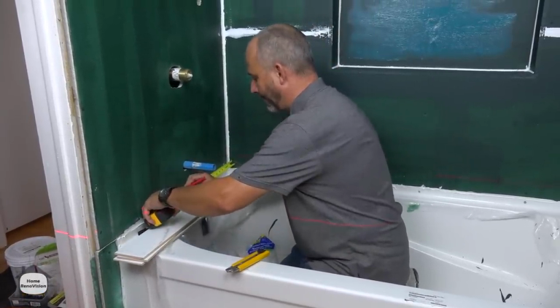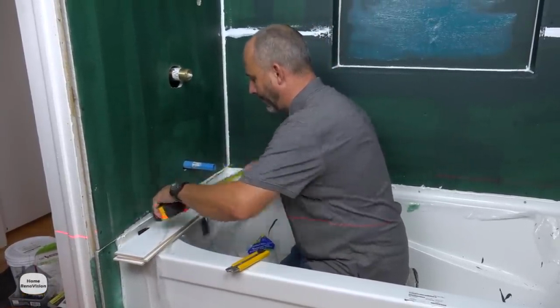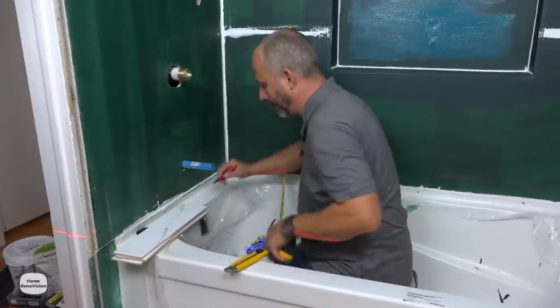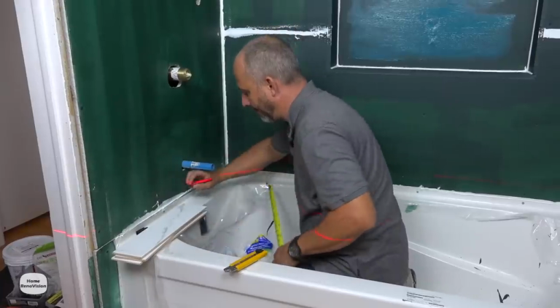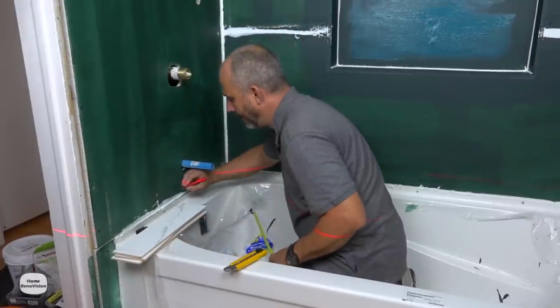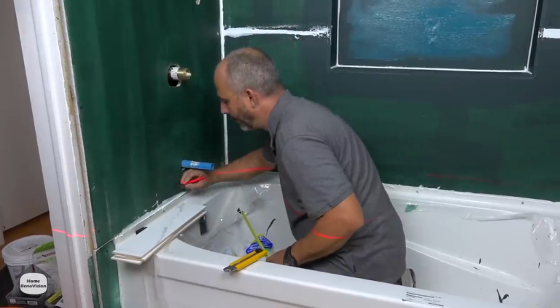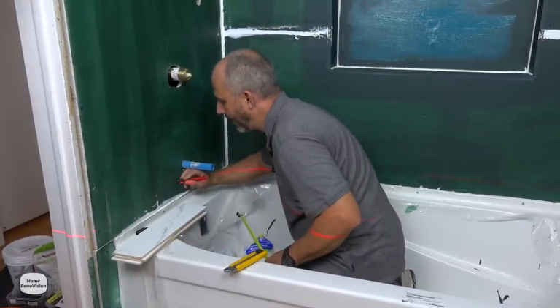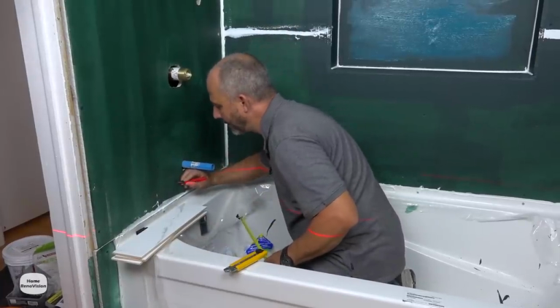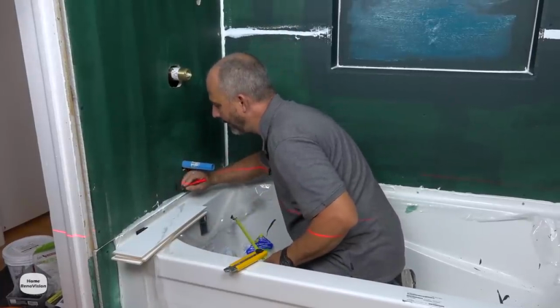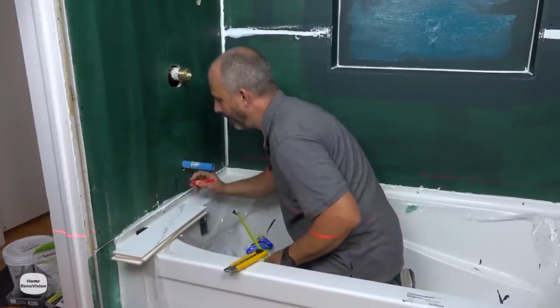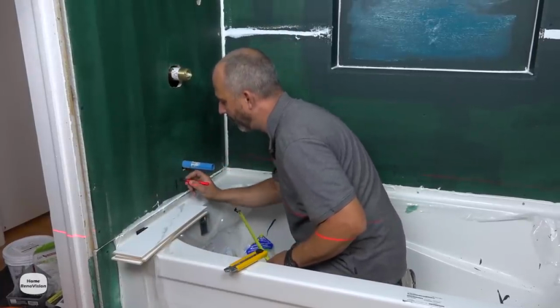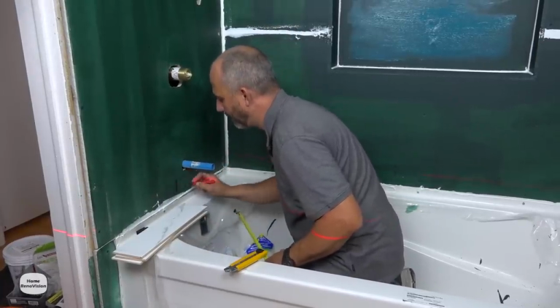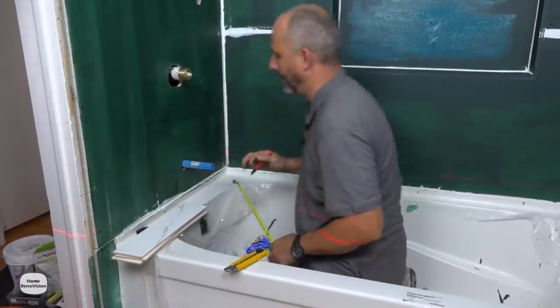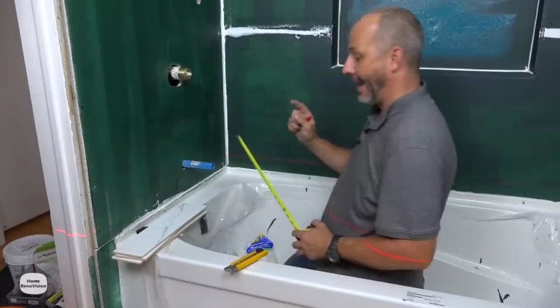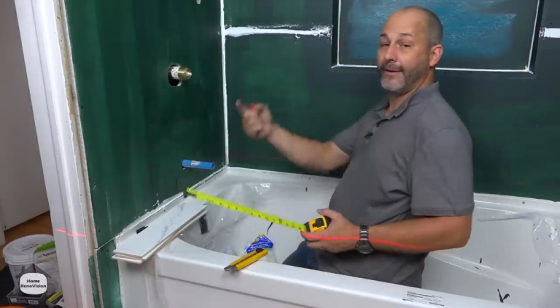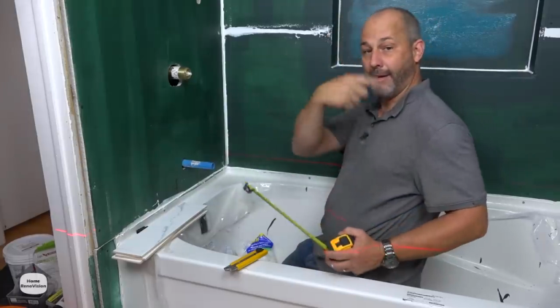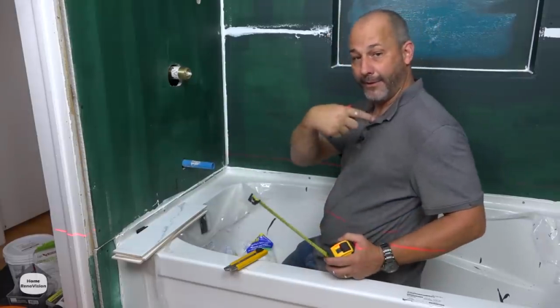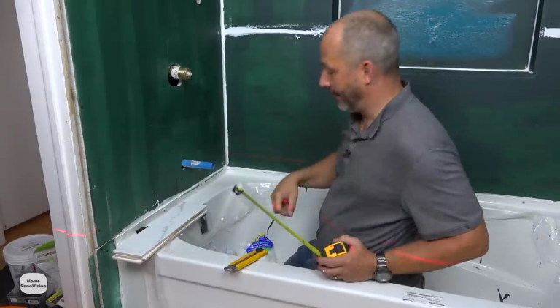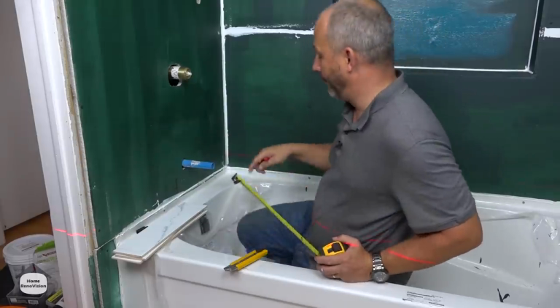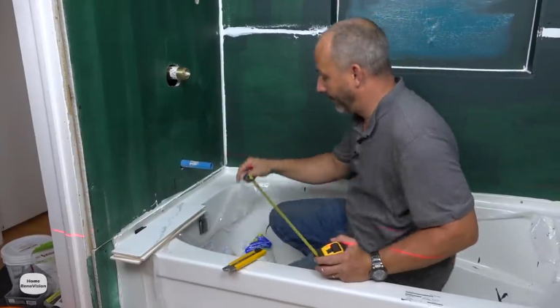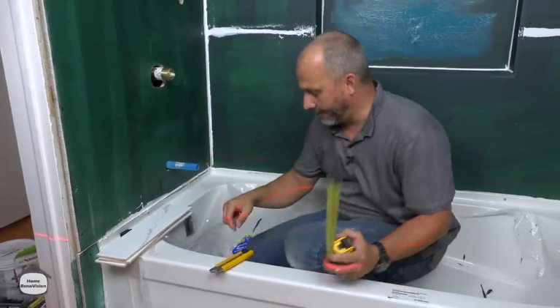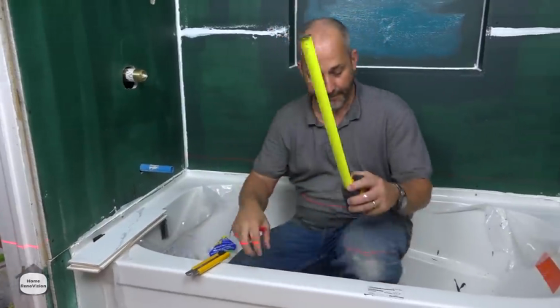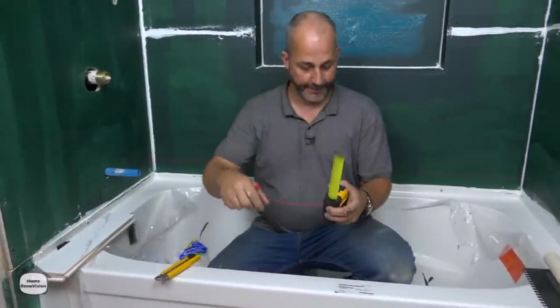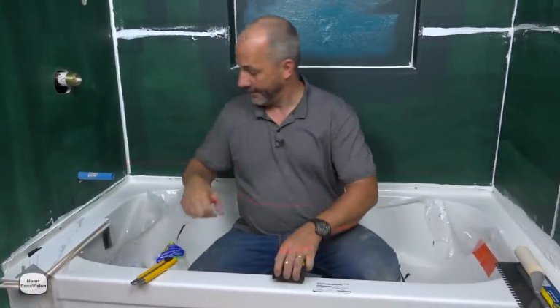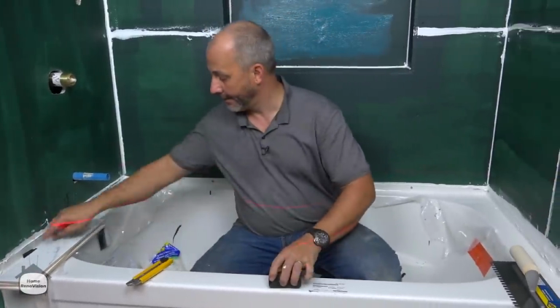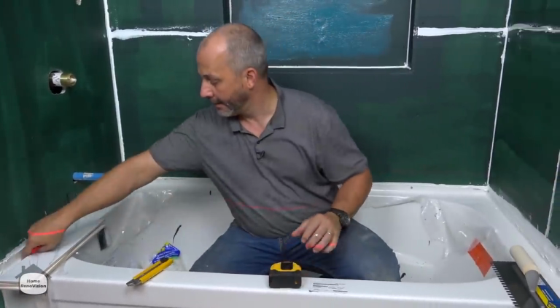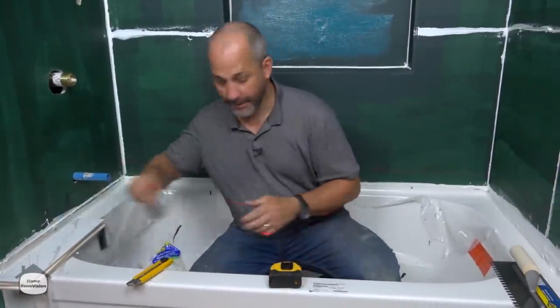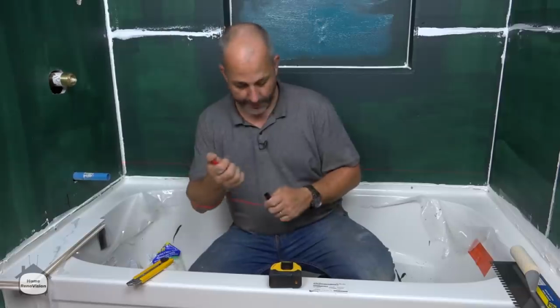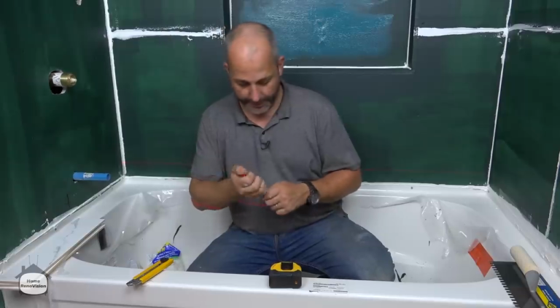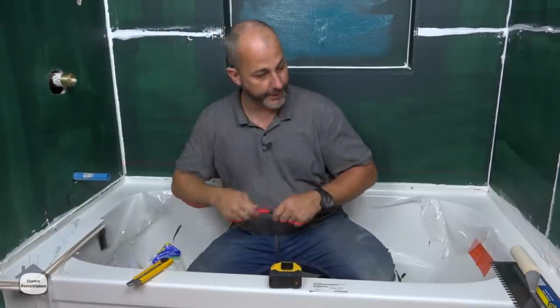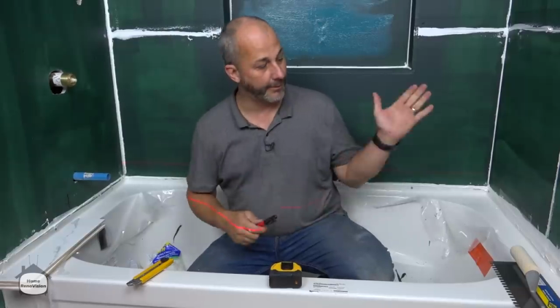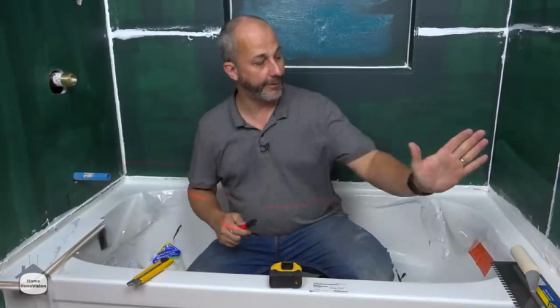Right here — we're going to use that as our center line on this wall. On the other side we'll do something very similar but we're going to be allowed to go a little bit further.